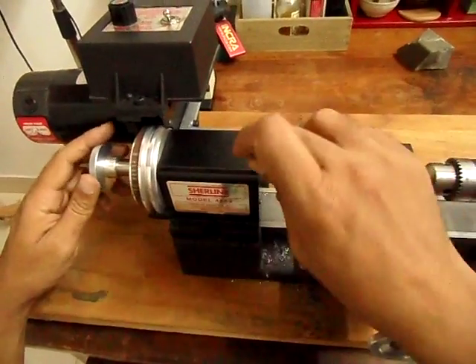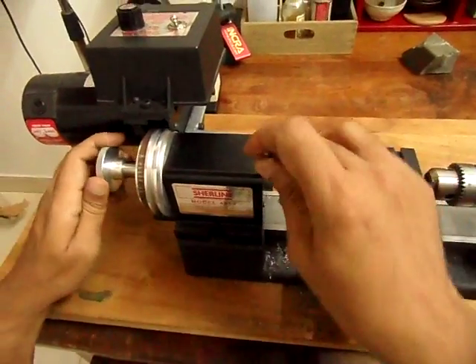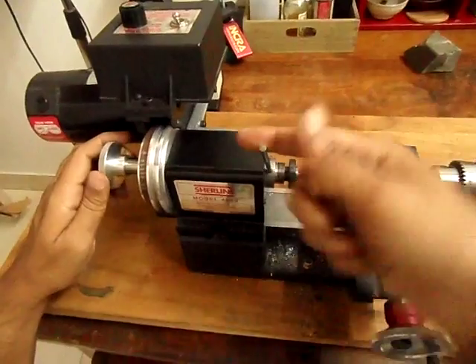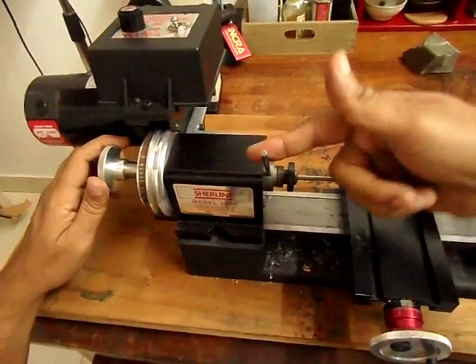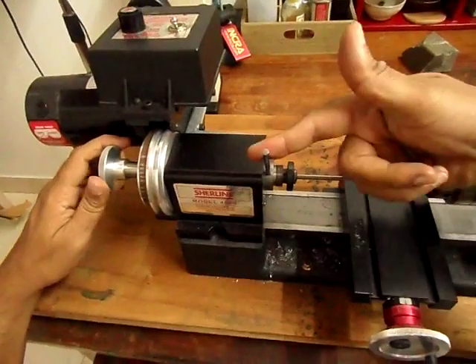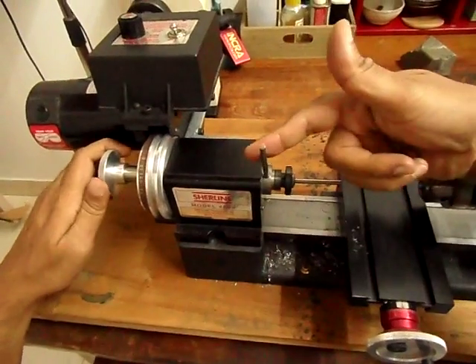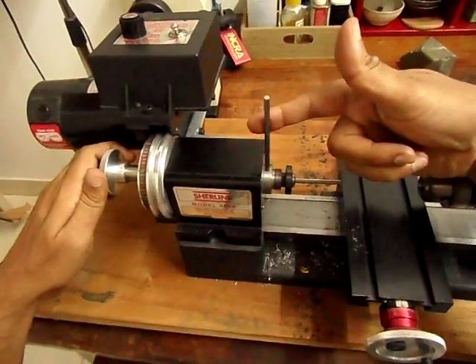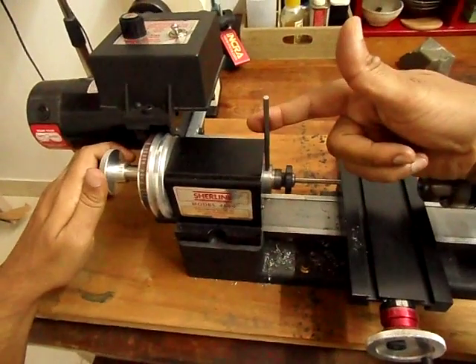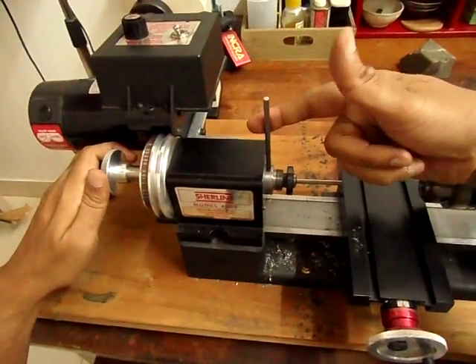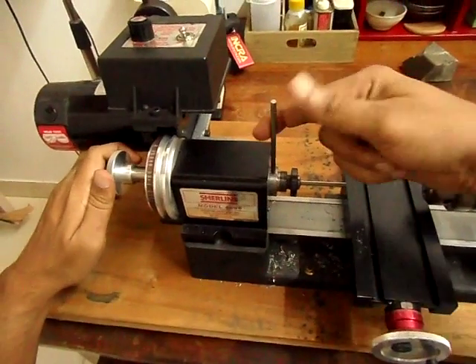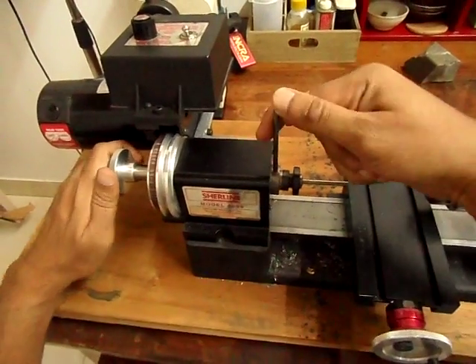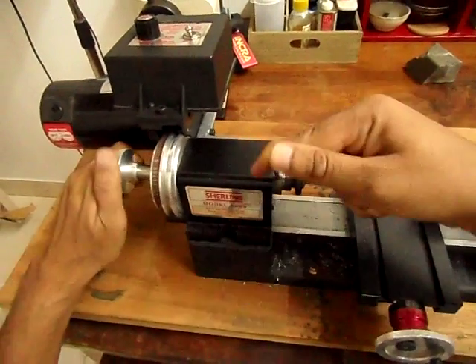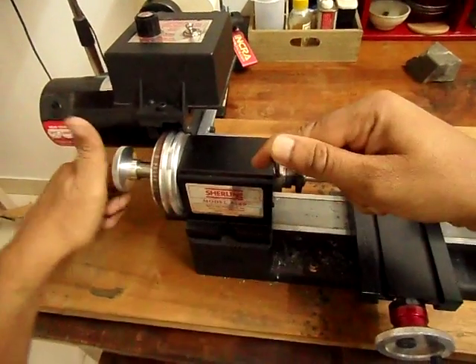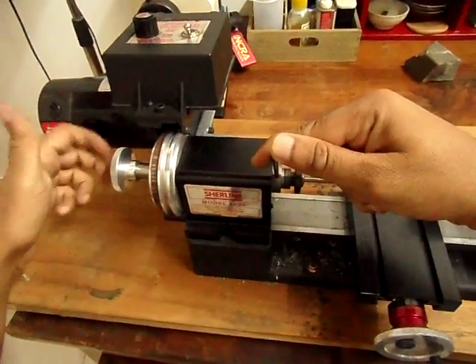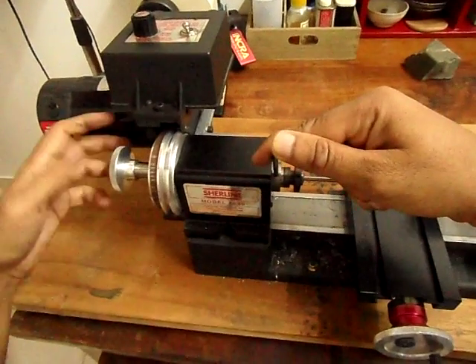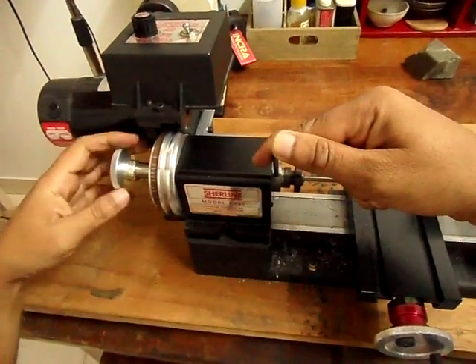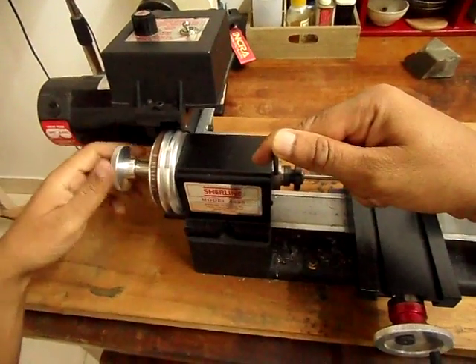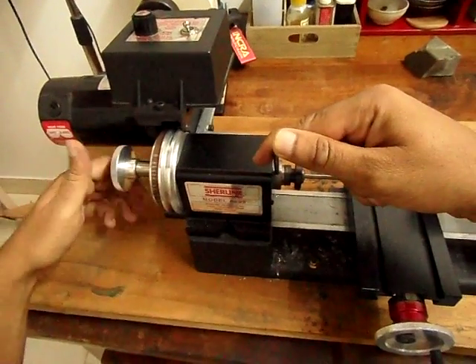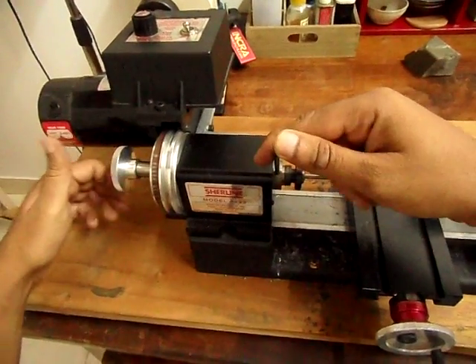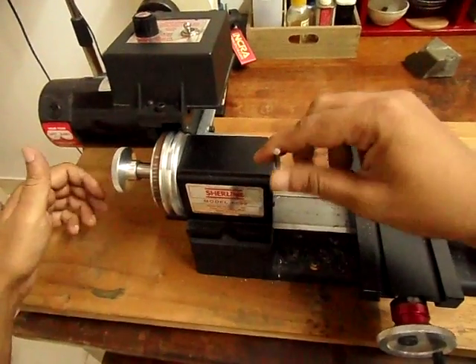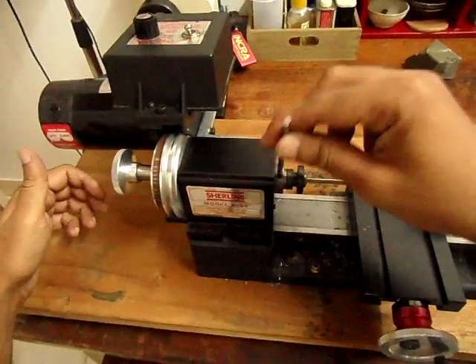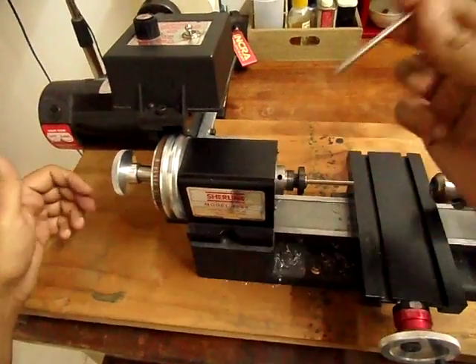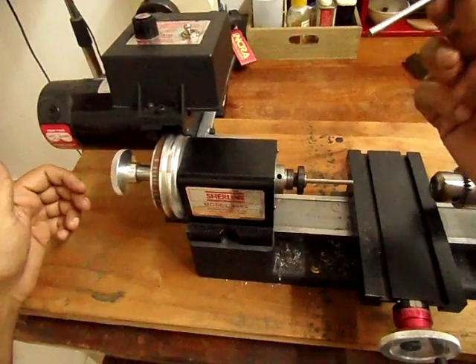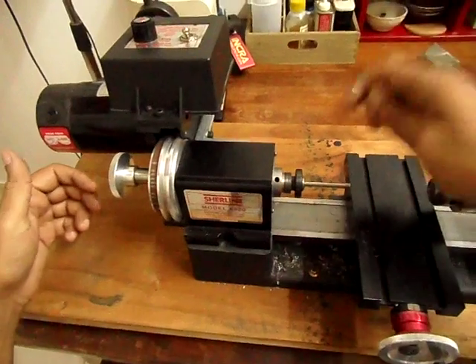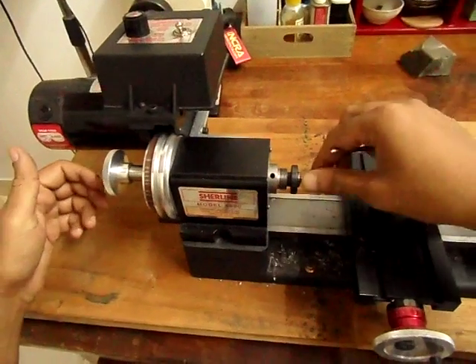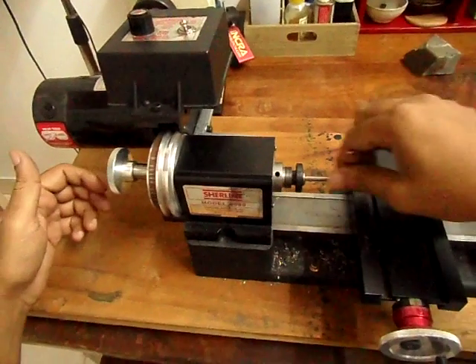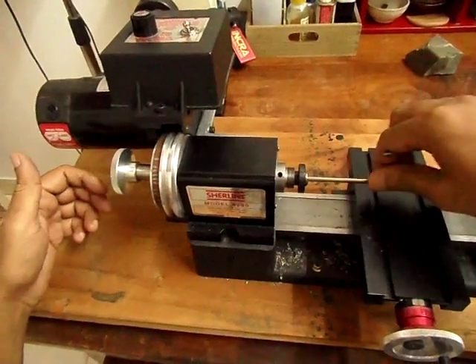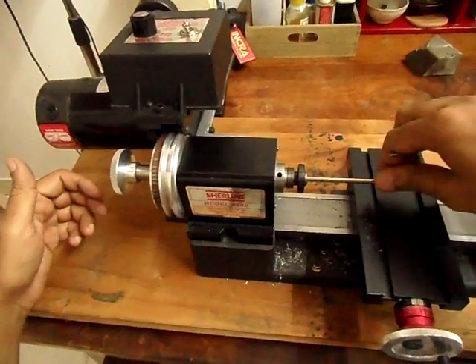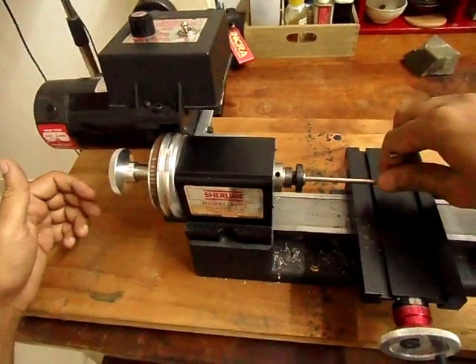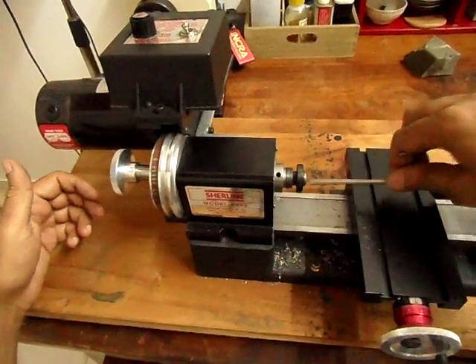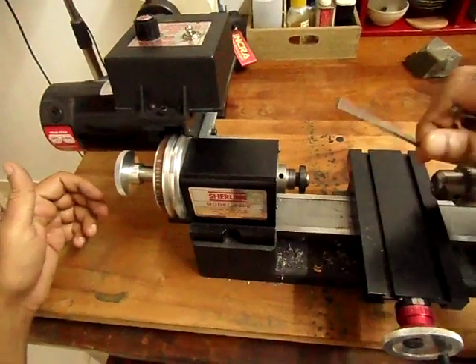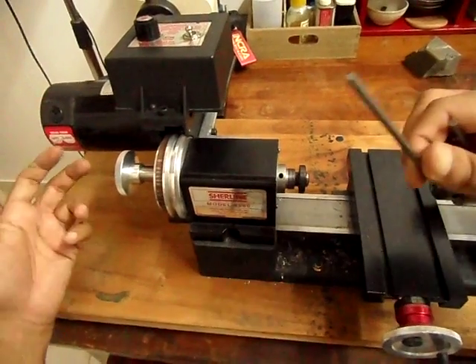You hold it inside the hole and turn the drawbar the other way. Take out the Tommy bar, and then your stock comes out.